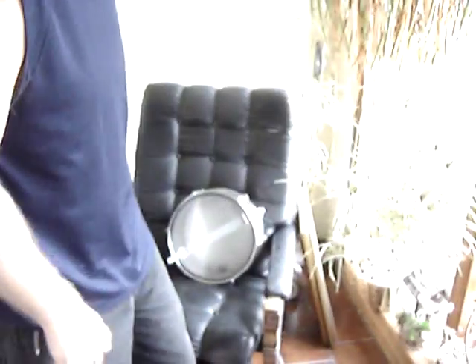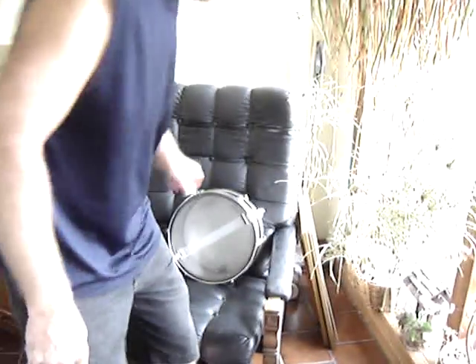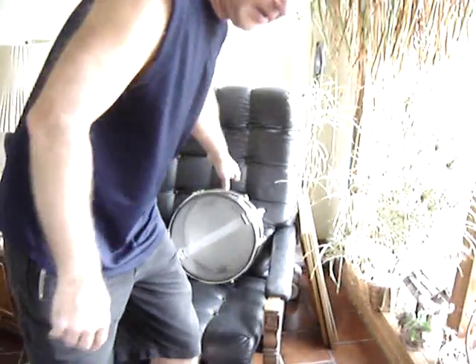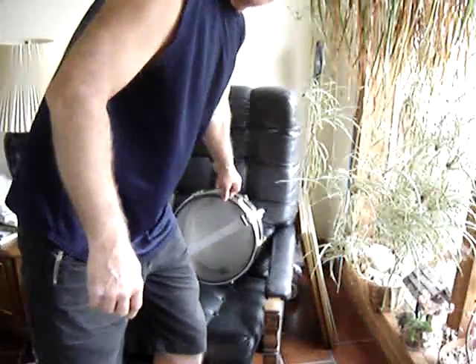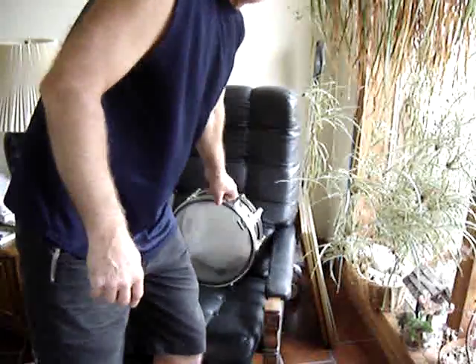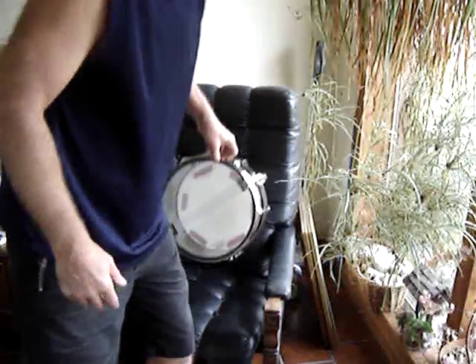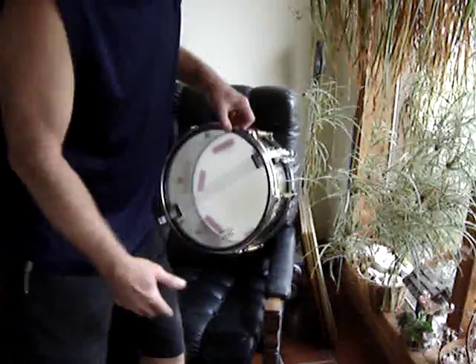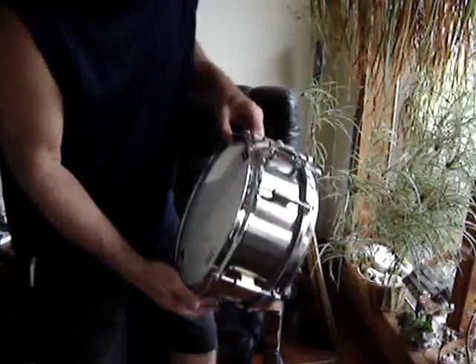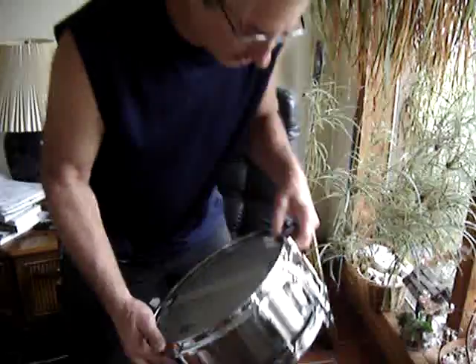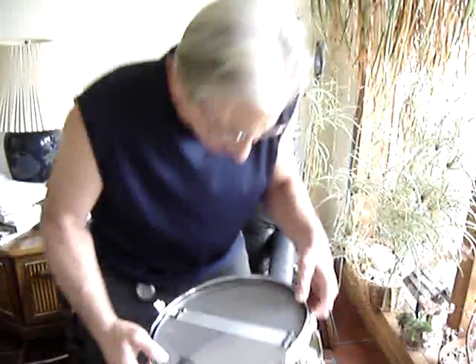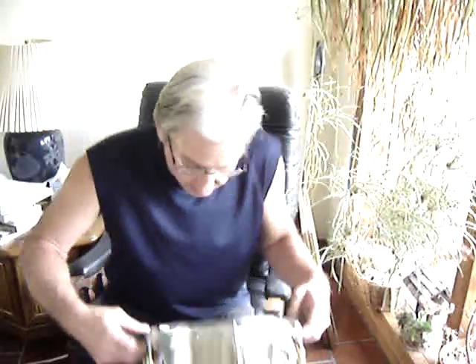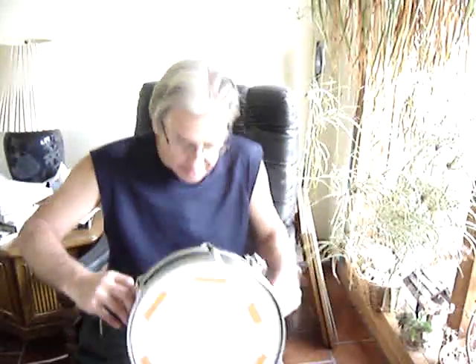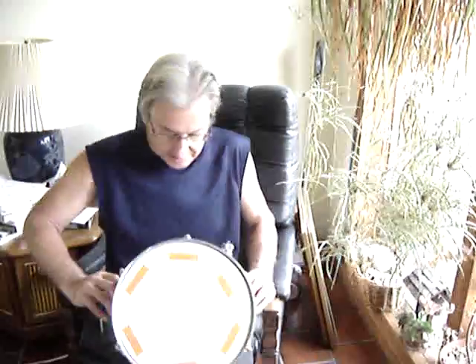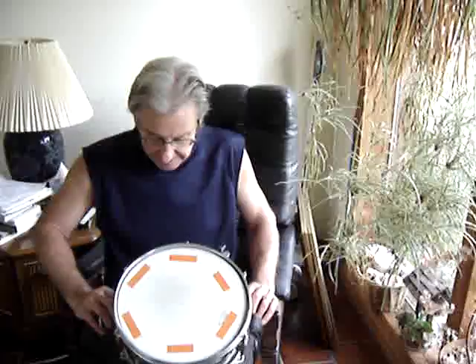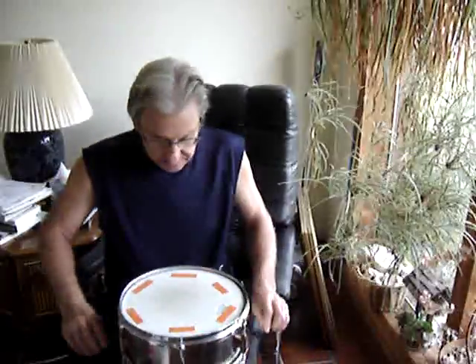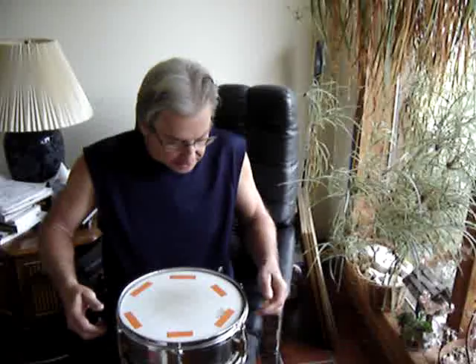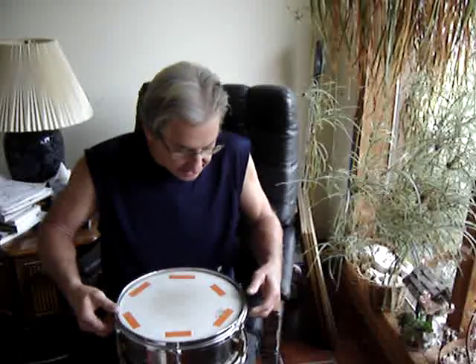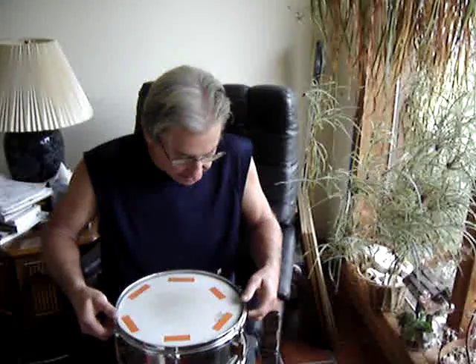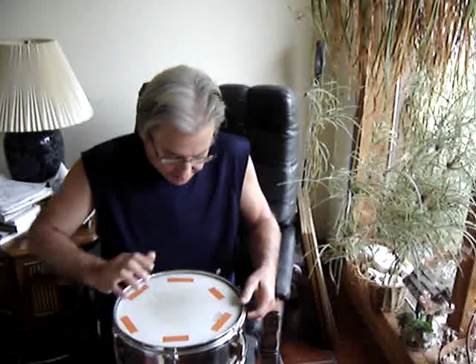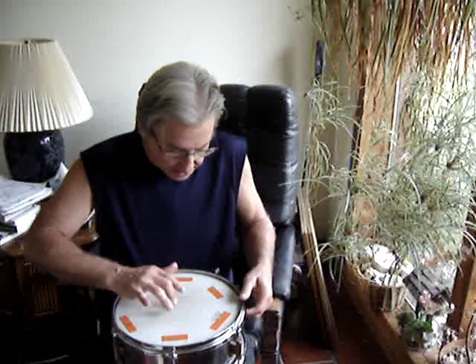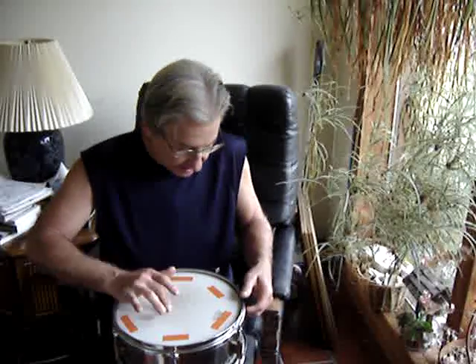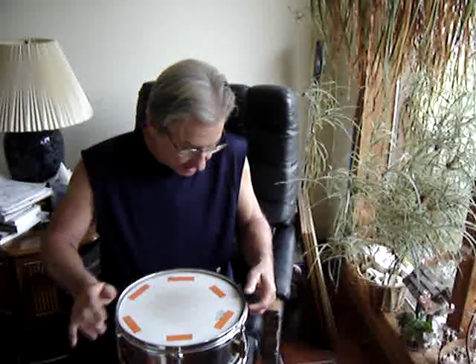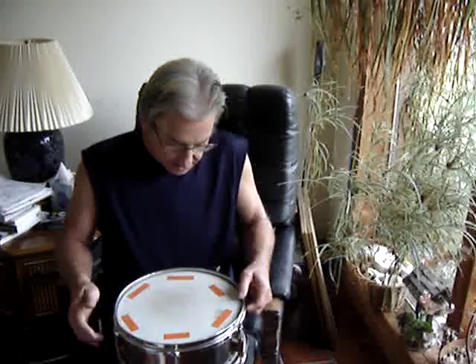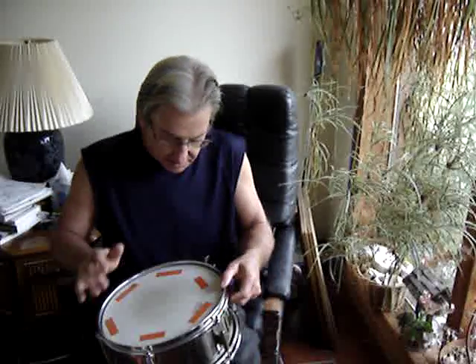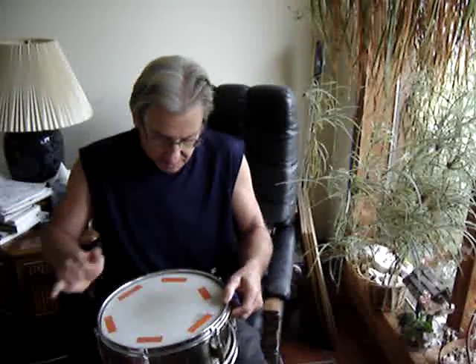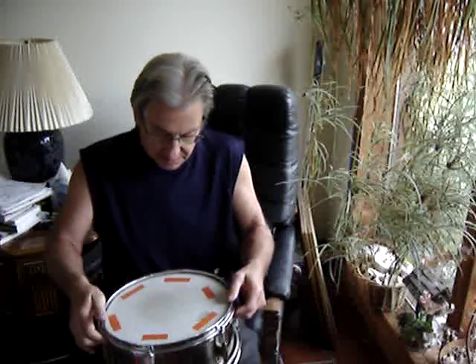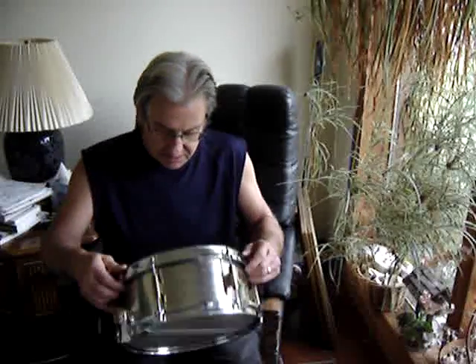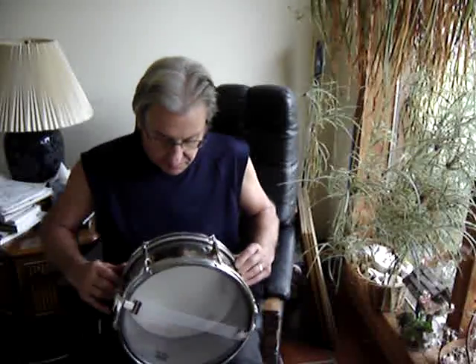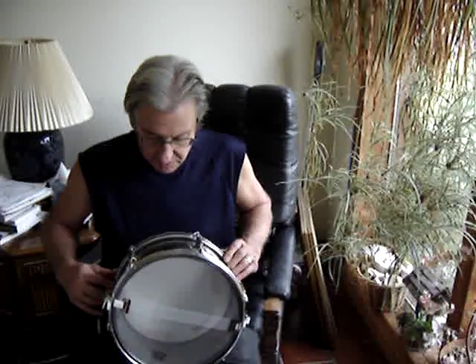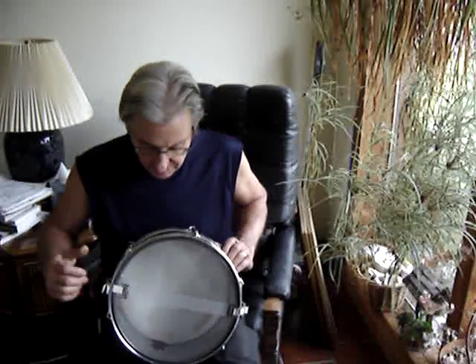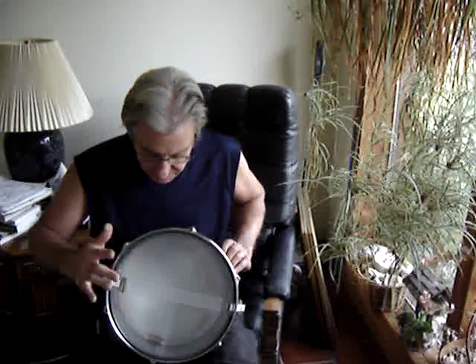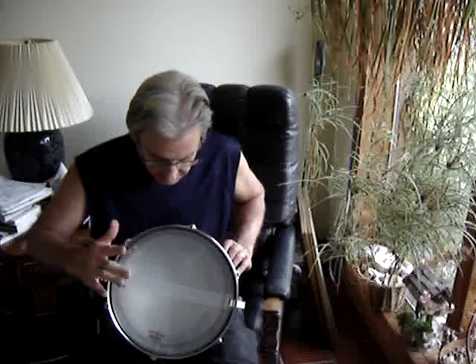I'm going to make a new video on my stainless steel snare that I made. It sounds different when it's not on a stainless.